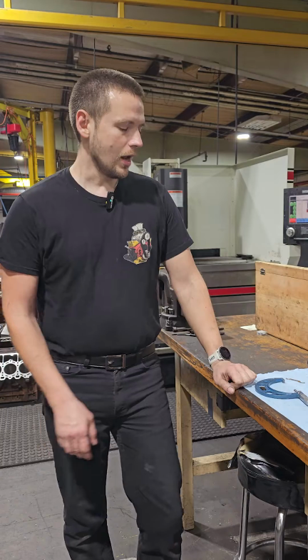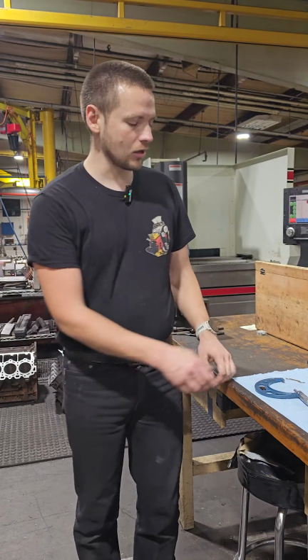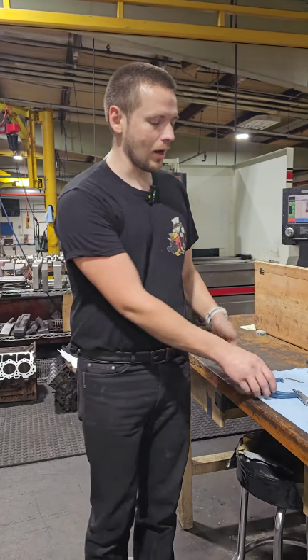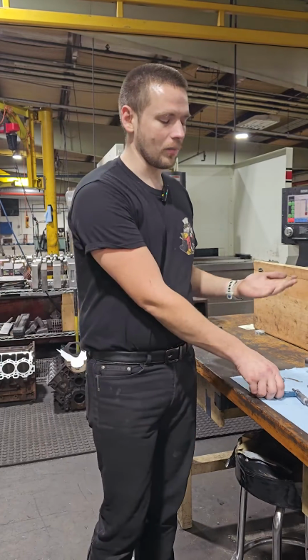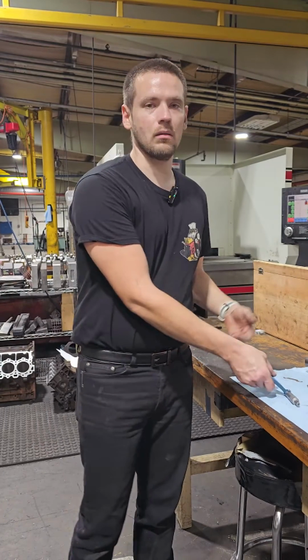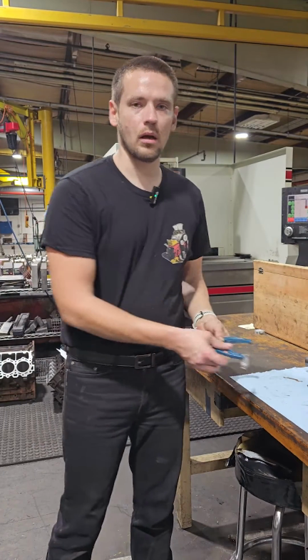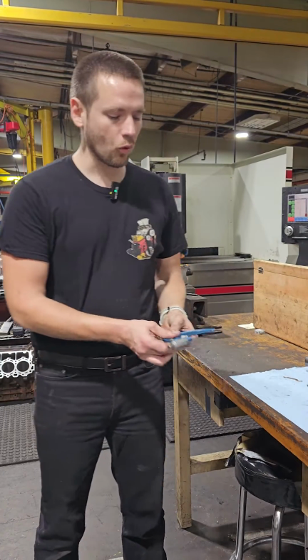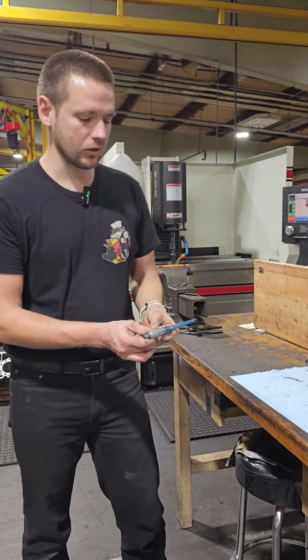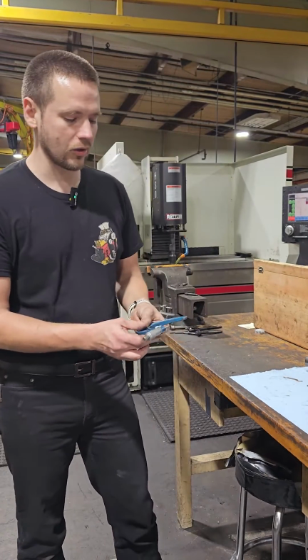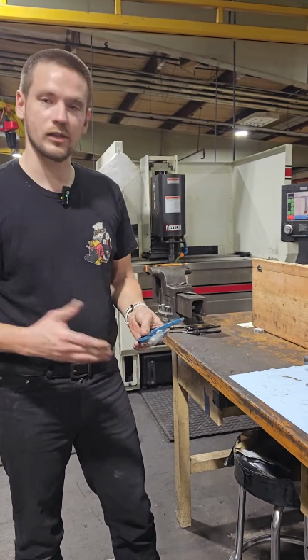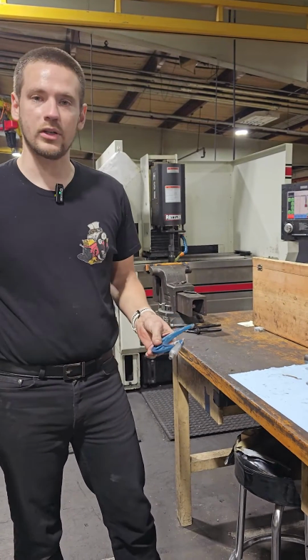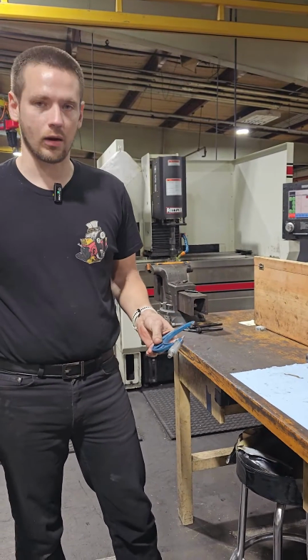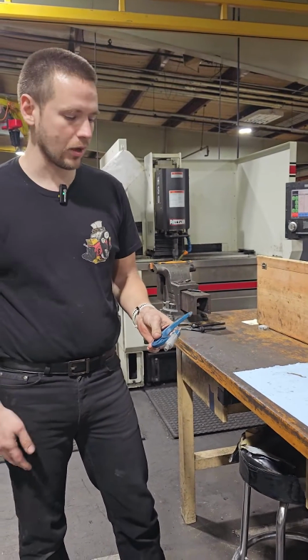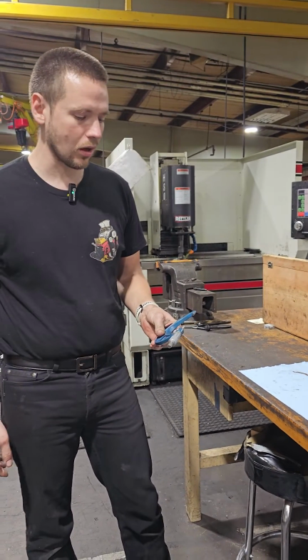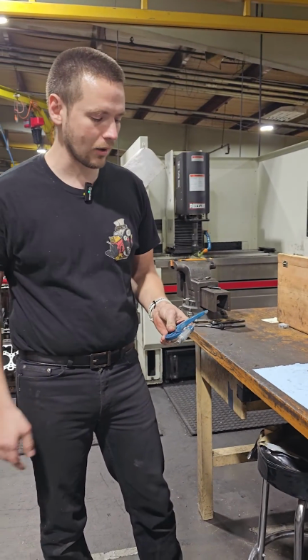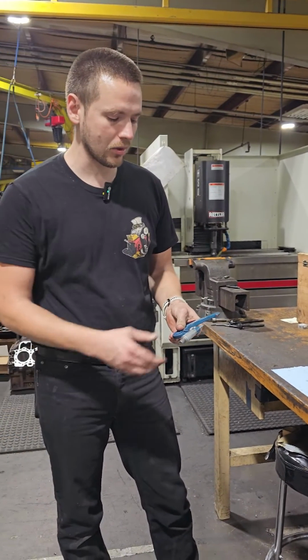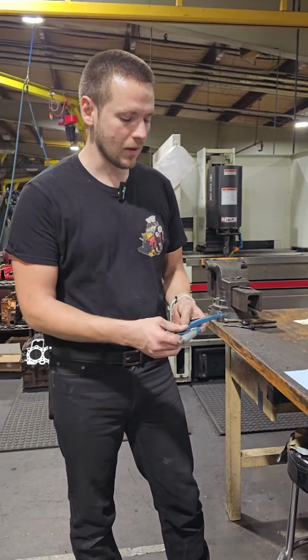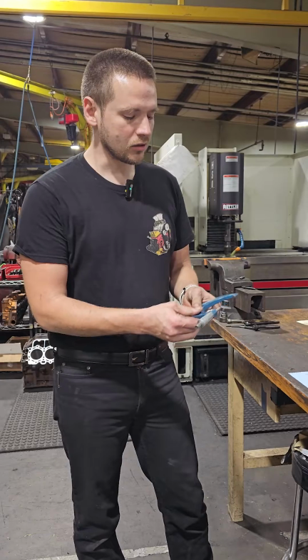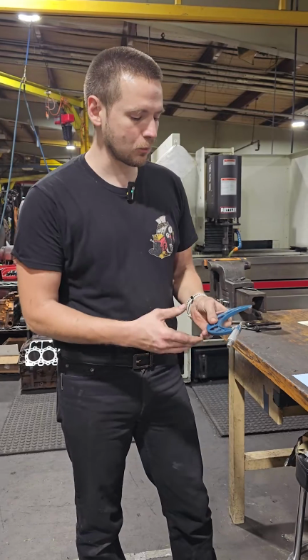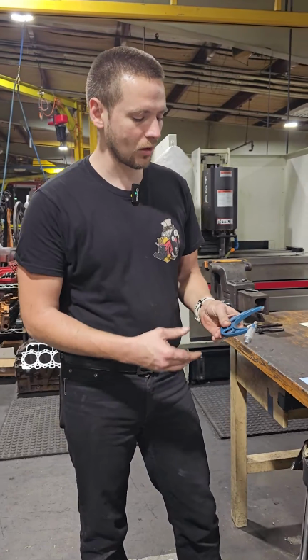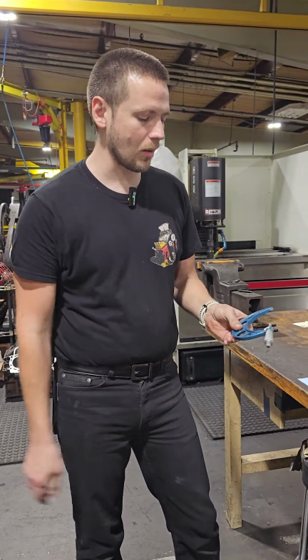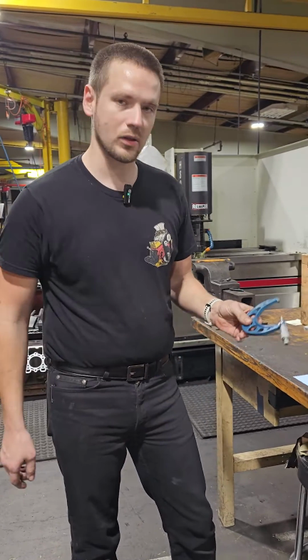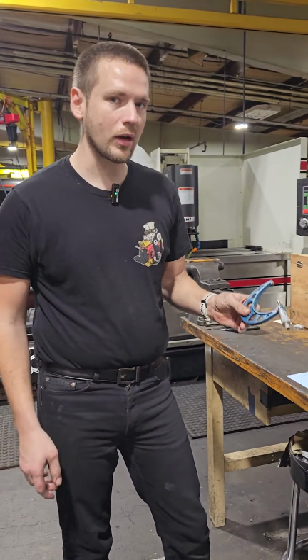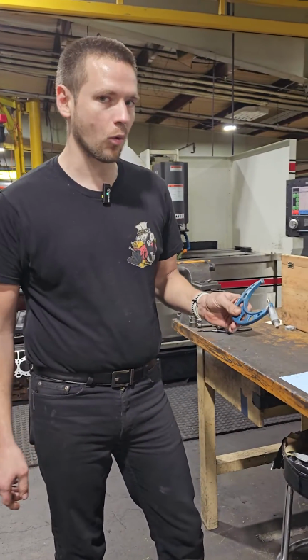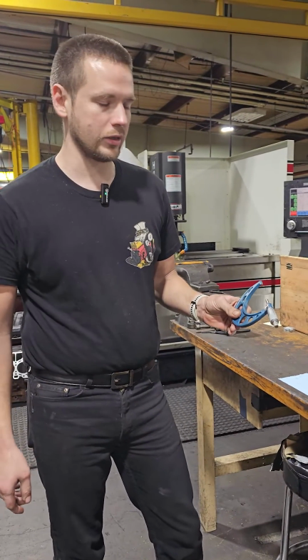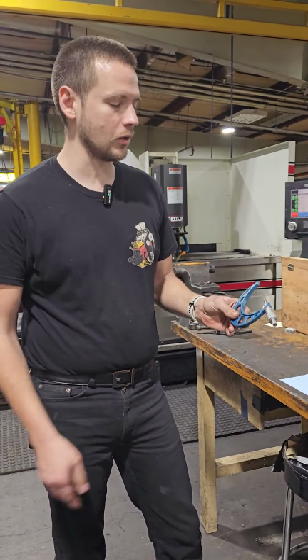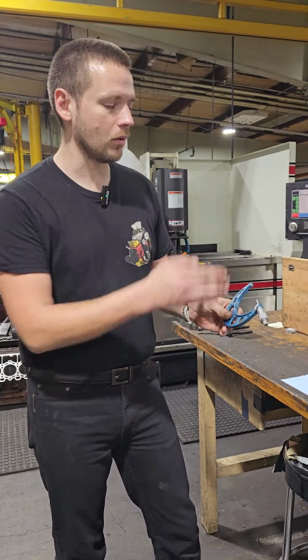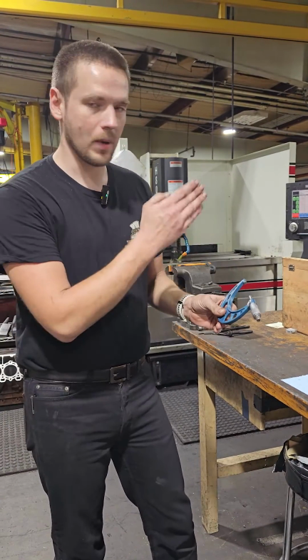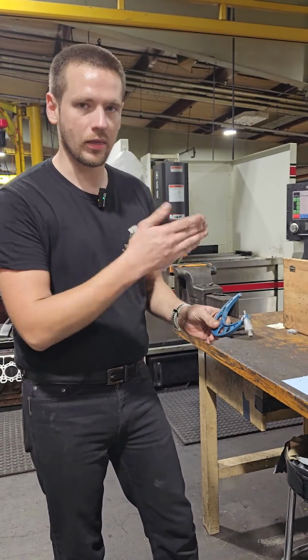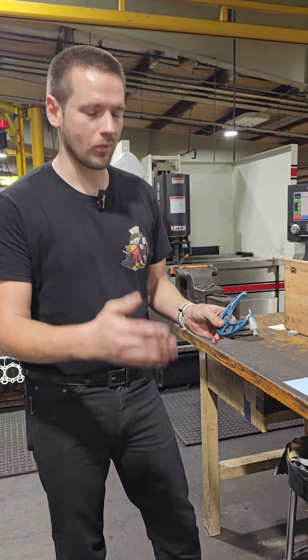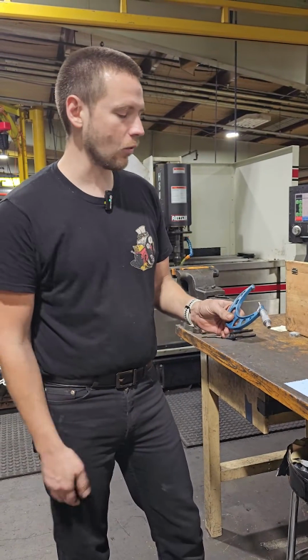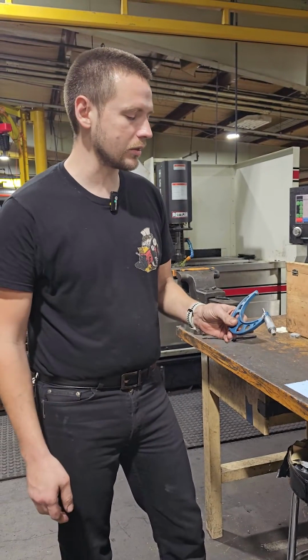I thought it'd be a cool thing to show you guys how we check our calibration on our micrometers. This particular micrometer is a three to four inches, so it'll measure anything from three to four inches.